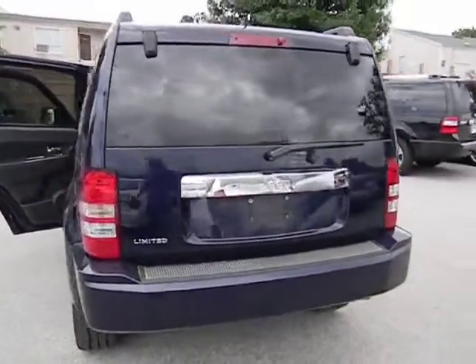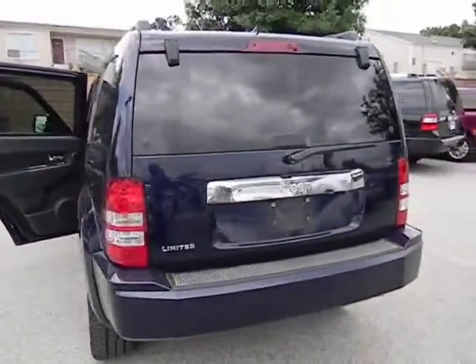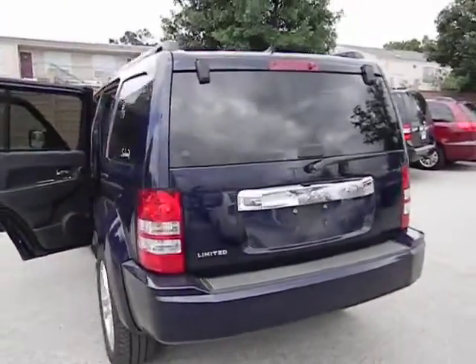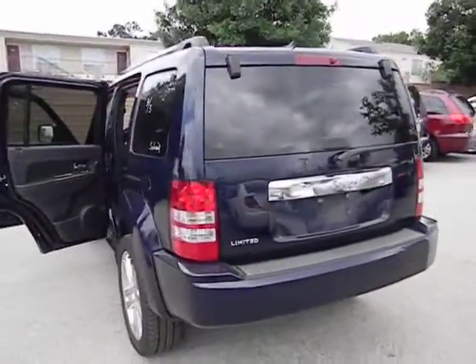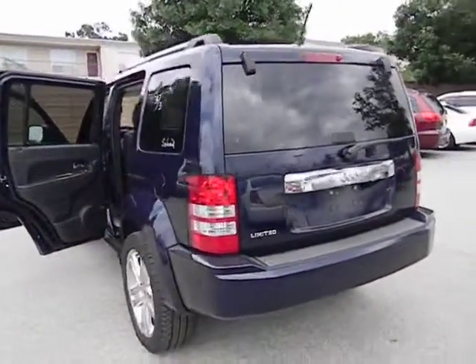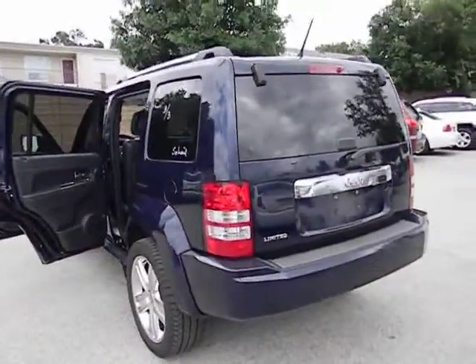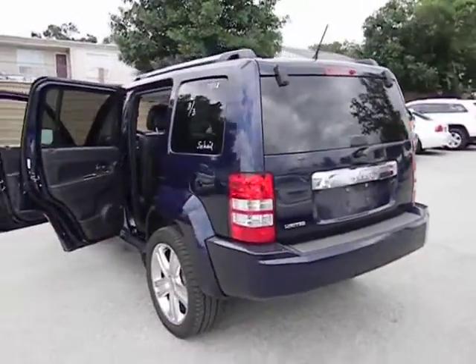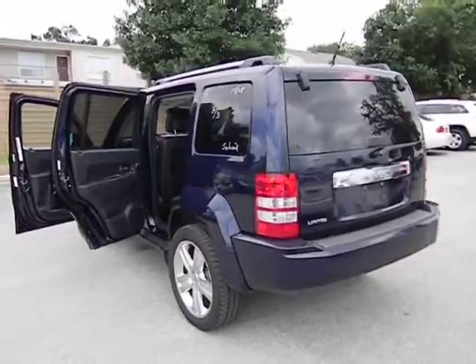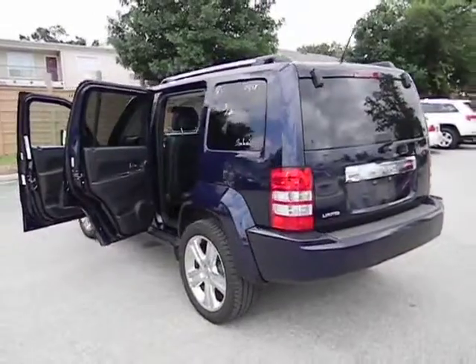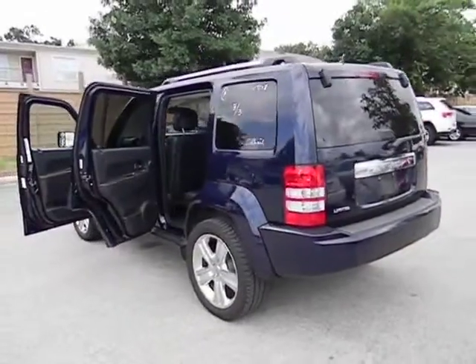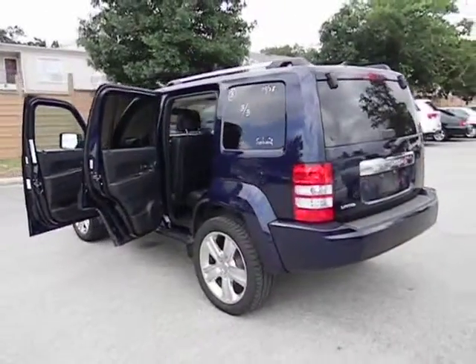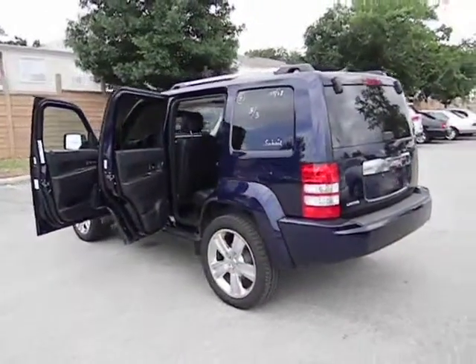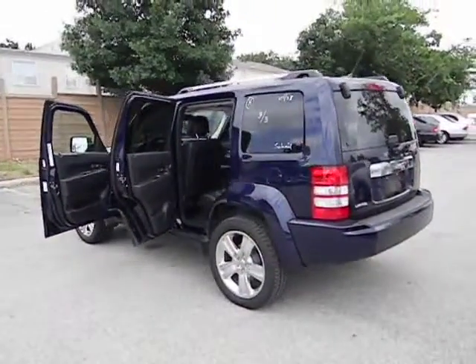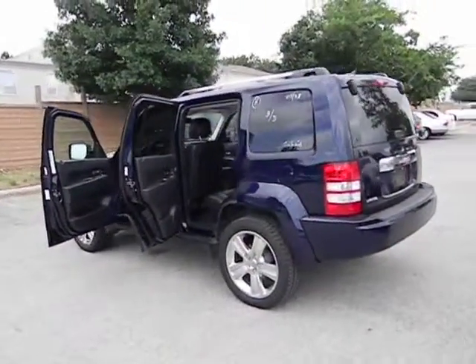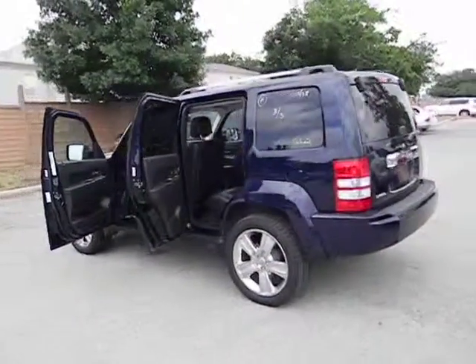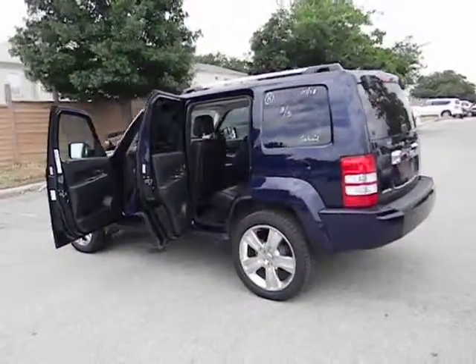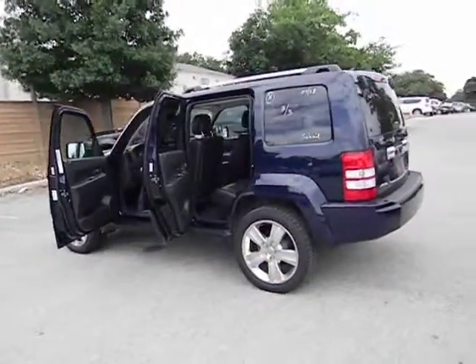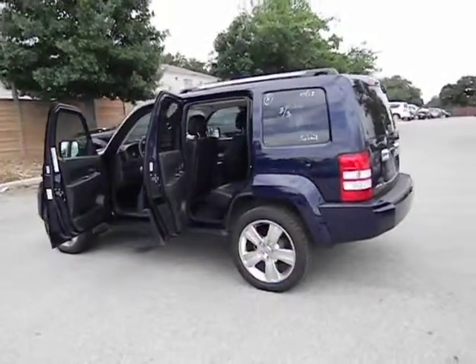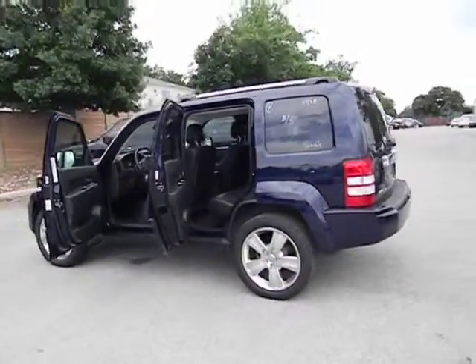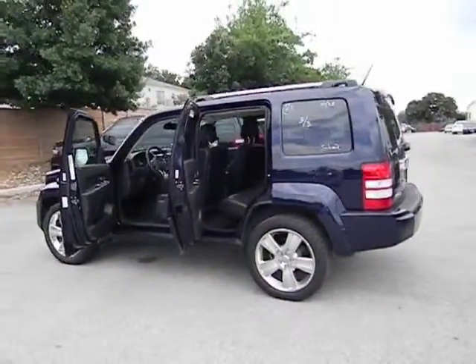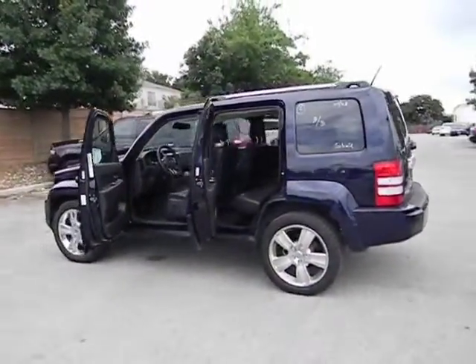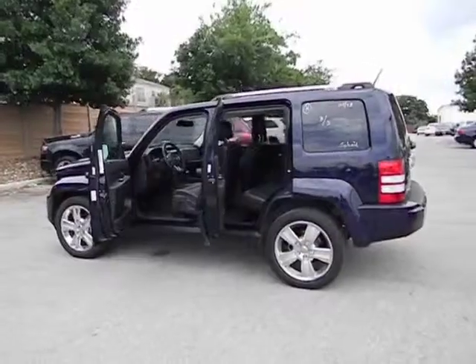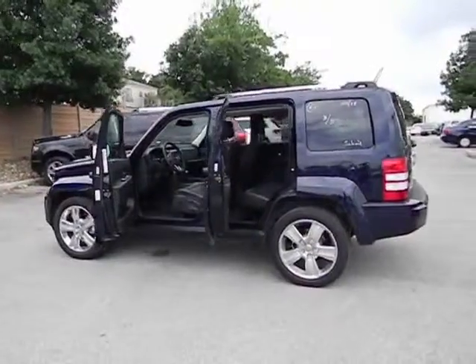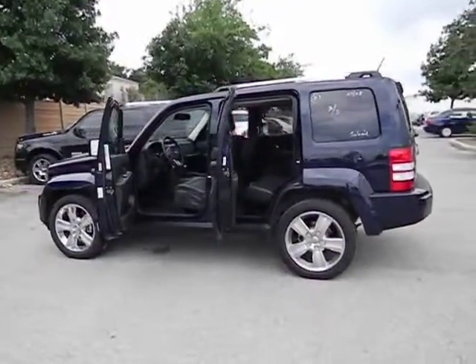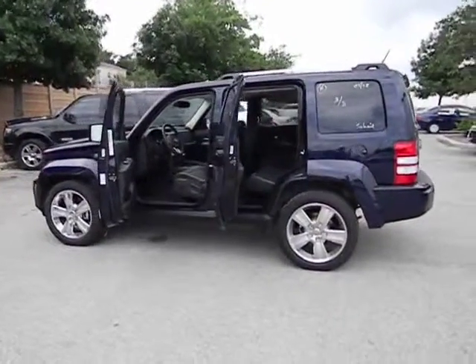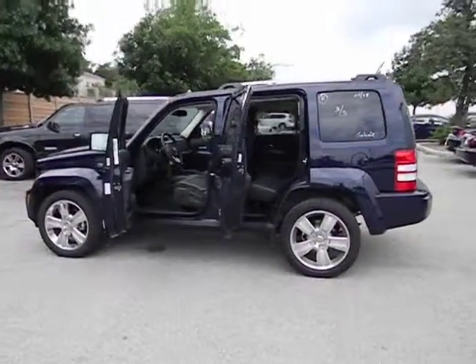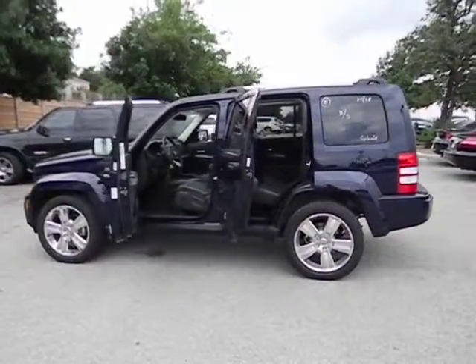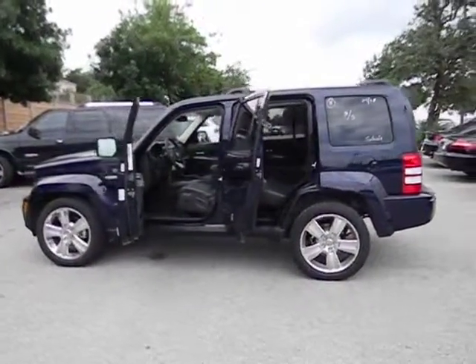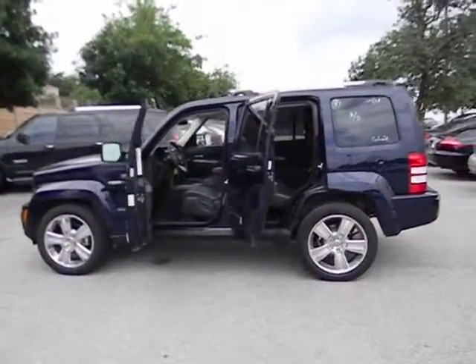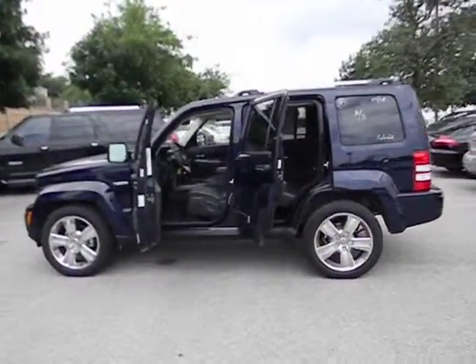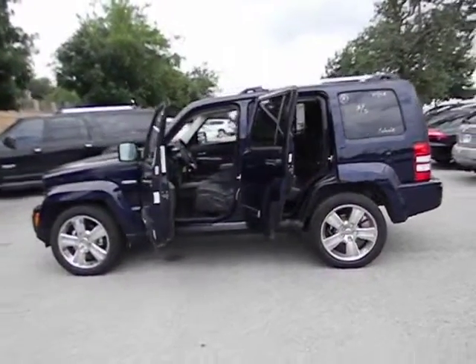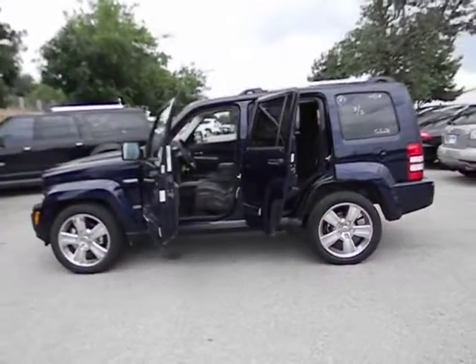Power windows, fog lamps, leather seats, tachometer, tilt steering wheel, rear wiper, heated passenger seat, and heads-up display. Your new ride is just a phone call away.